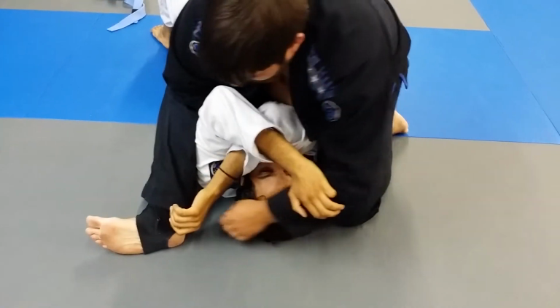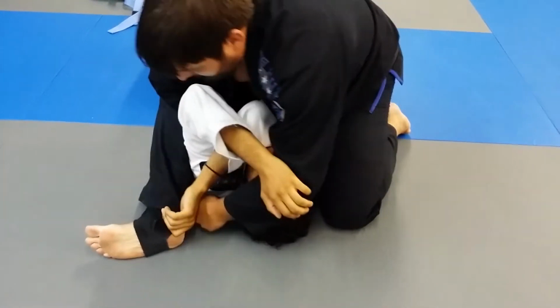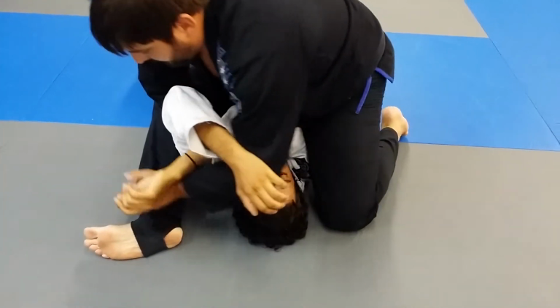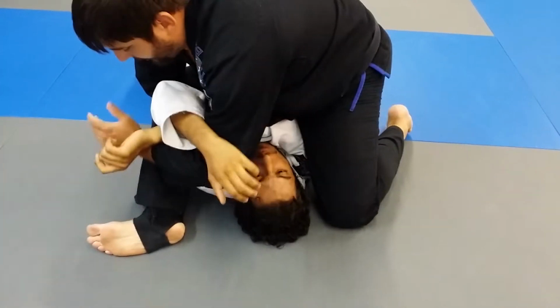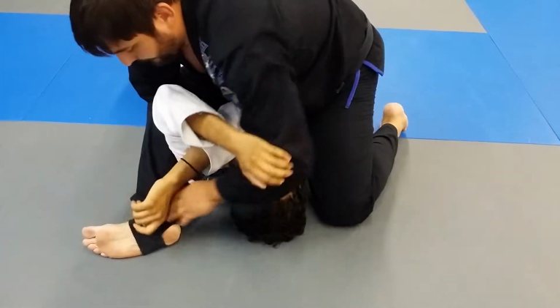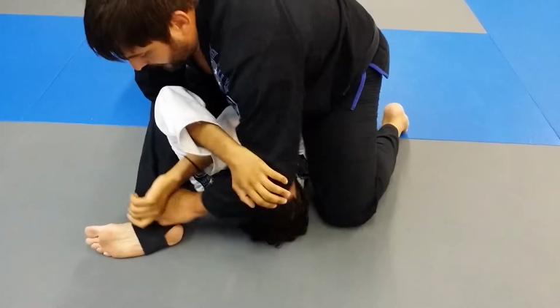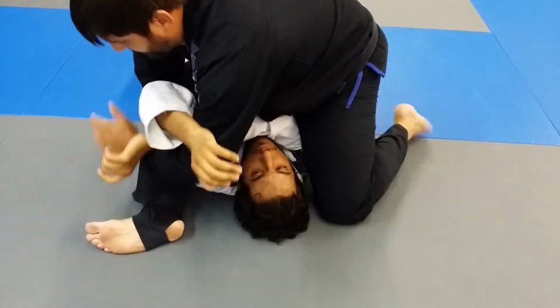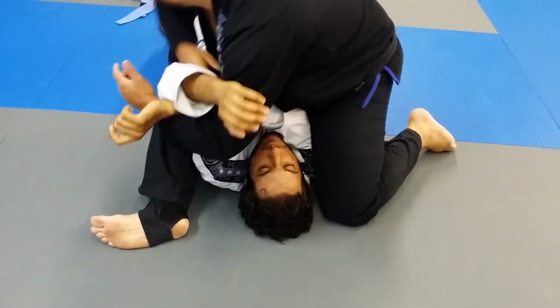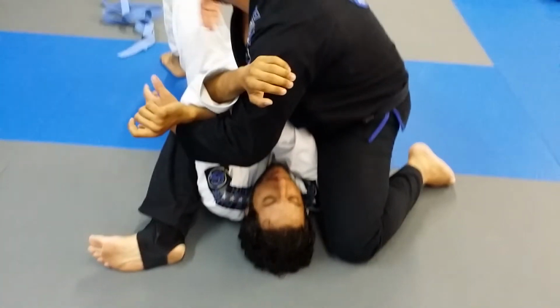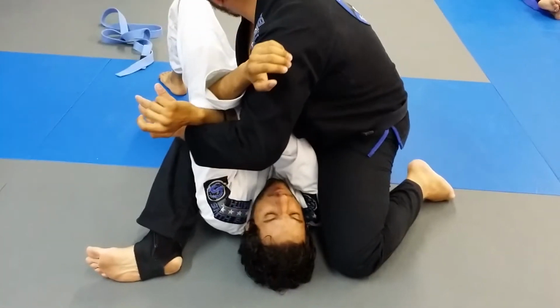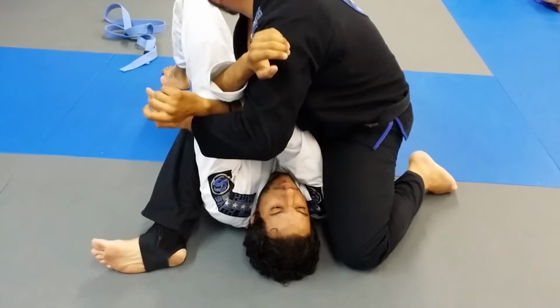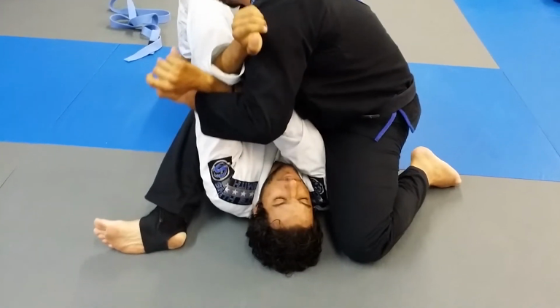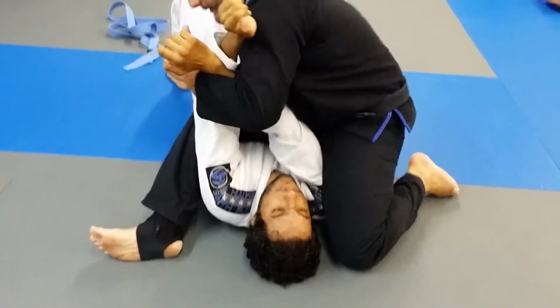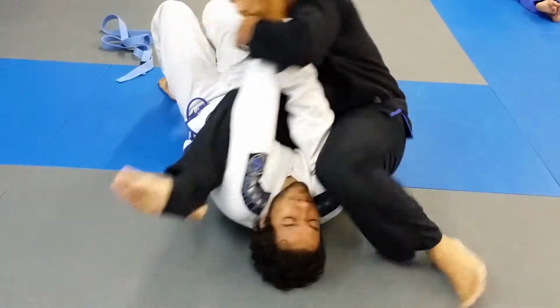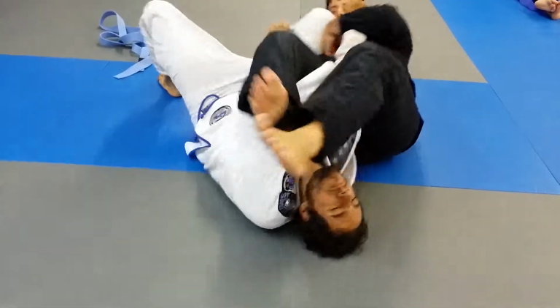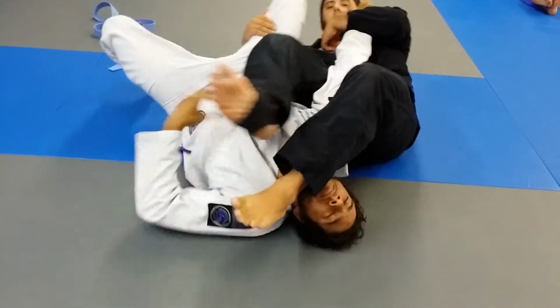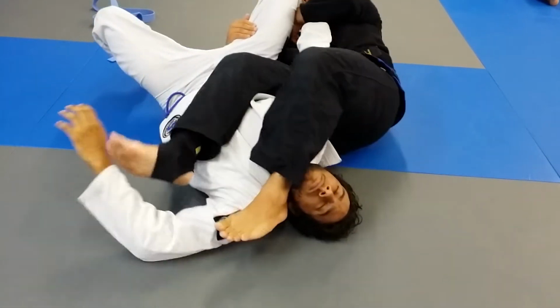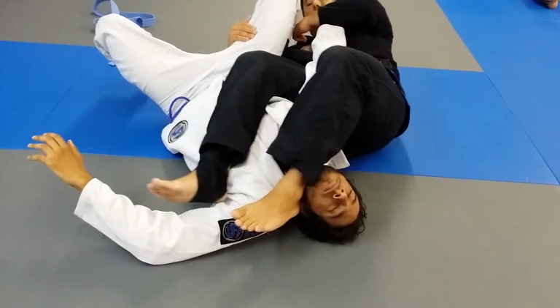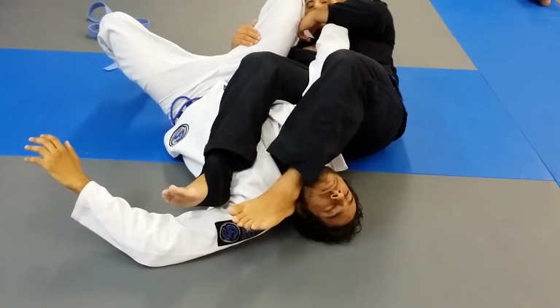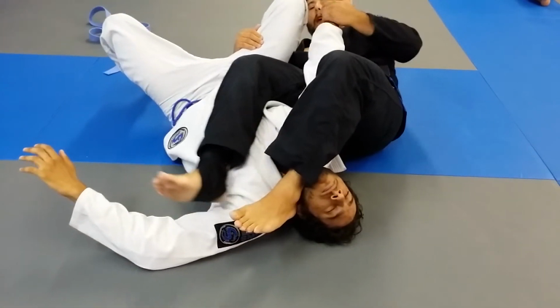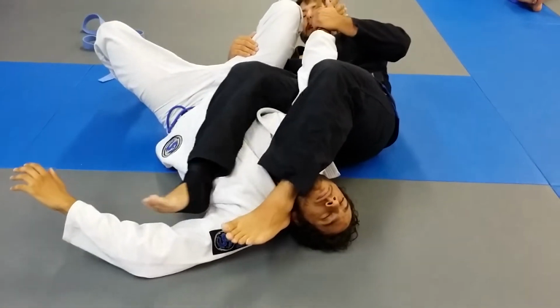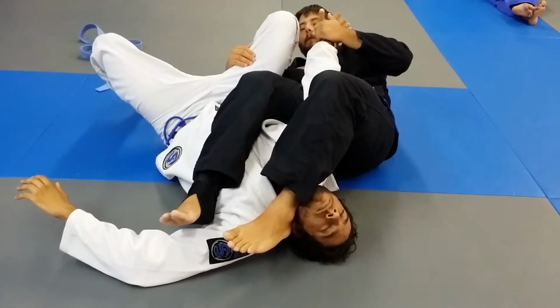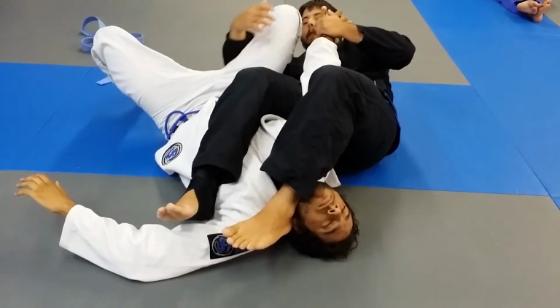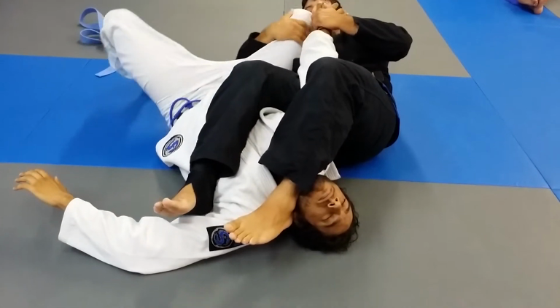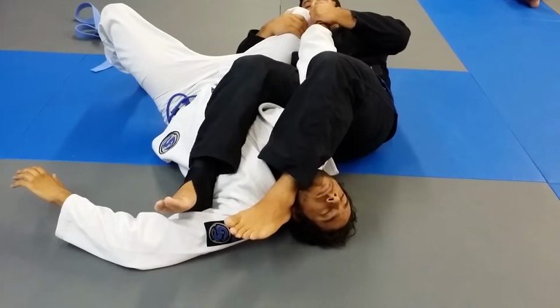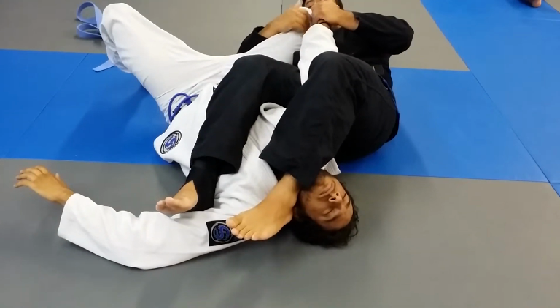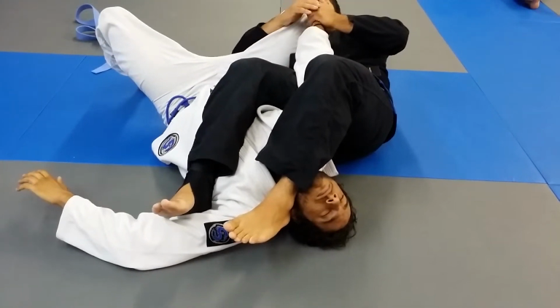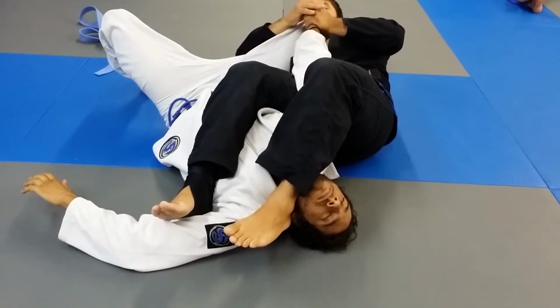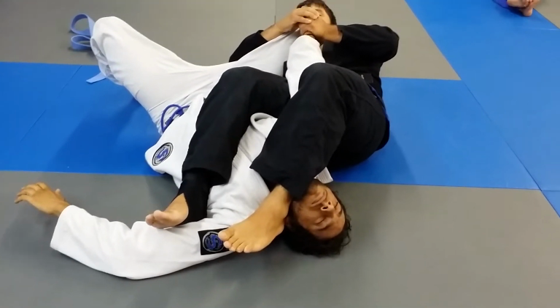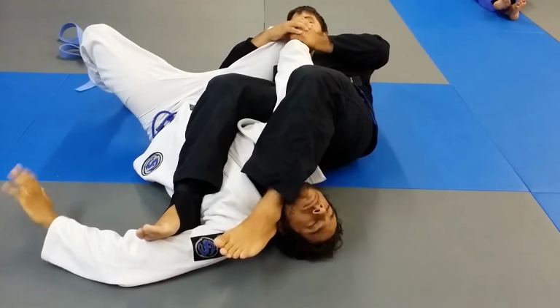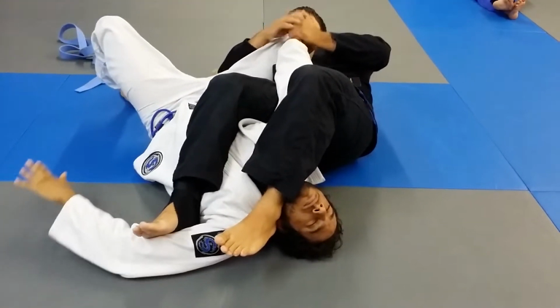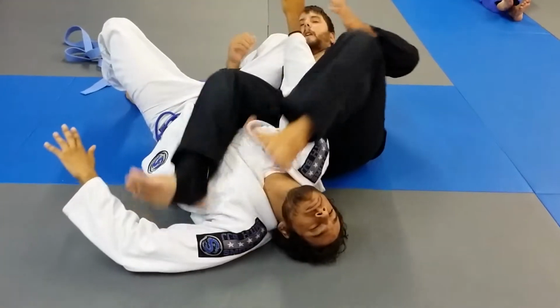So I'm here, past my arm underneath his wrist, take my hand, hold his leg, past my leg over his head. Keep my knees squeezed together, hold his leg towards his hip, pull down, and push up.